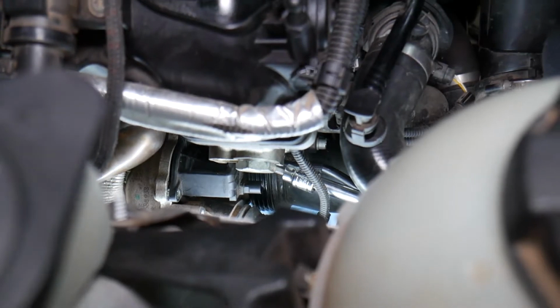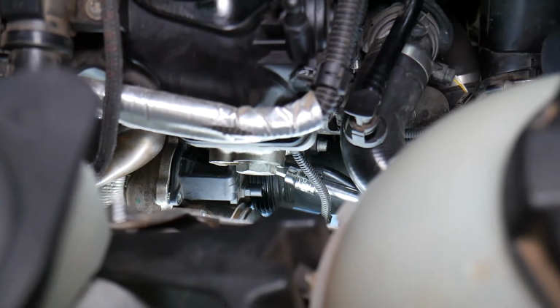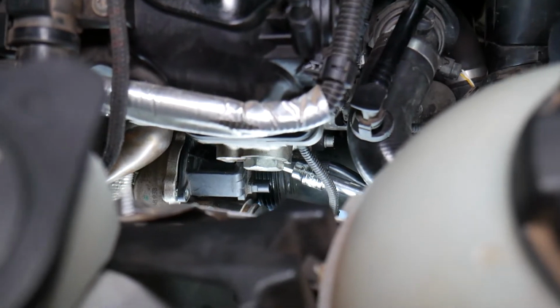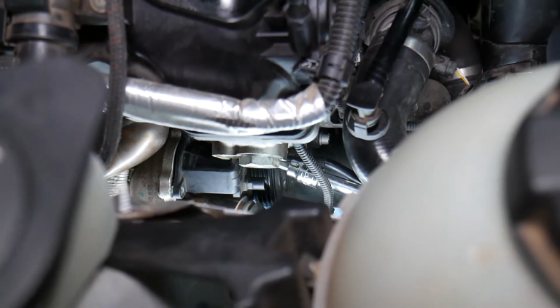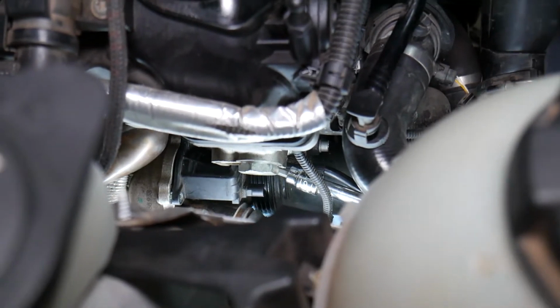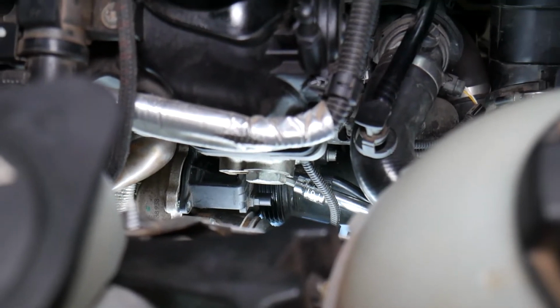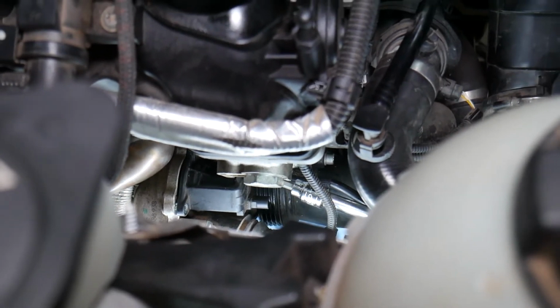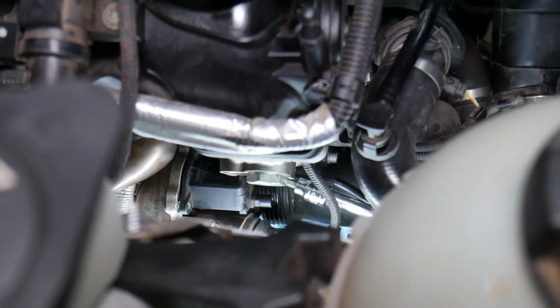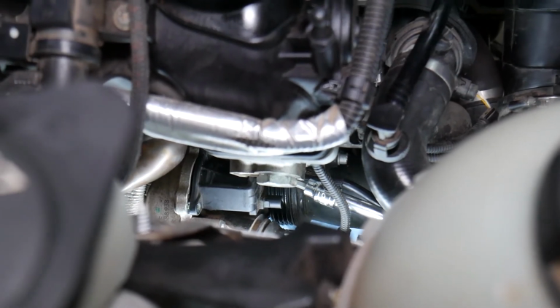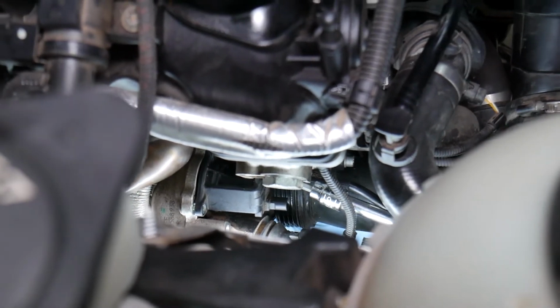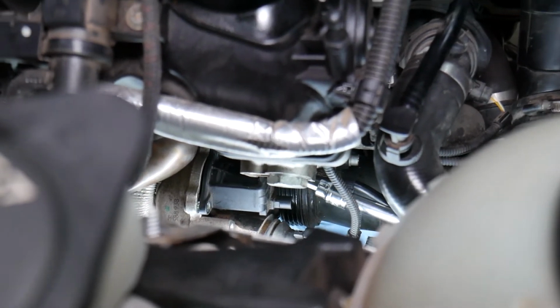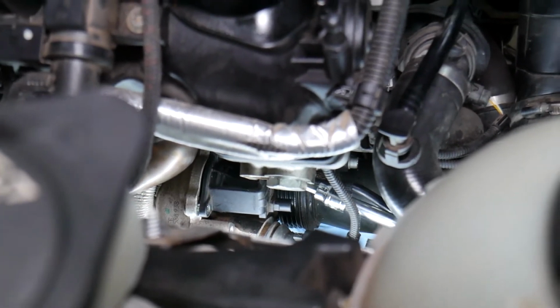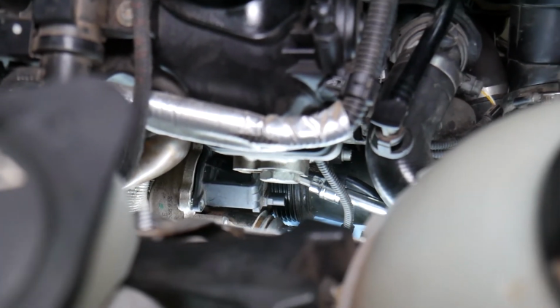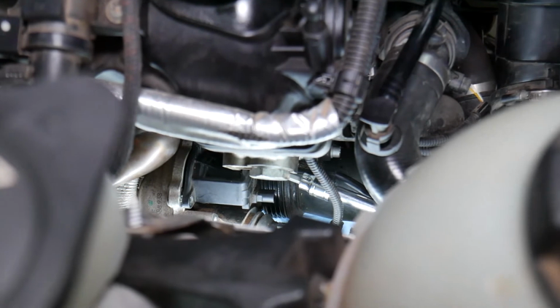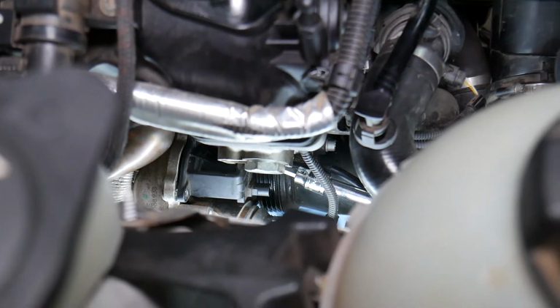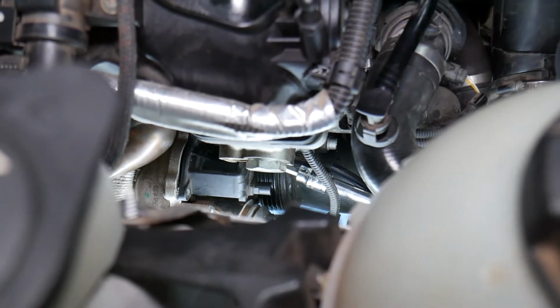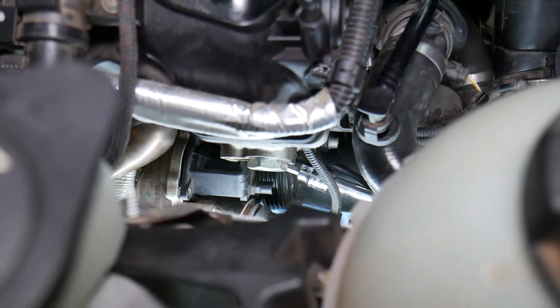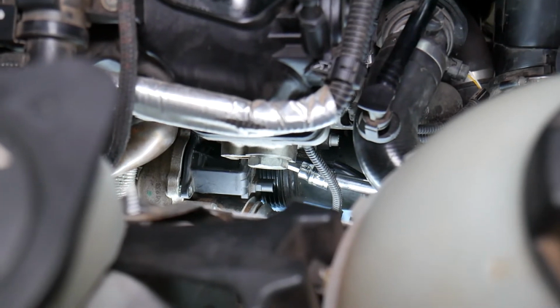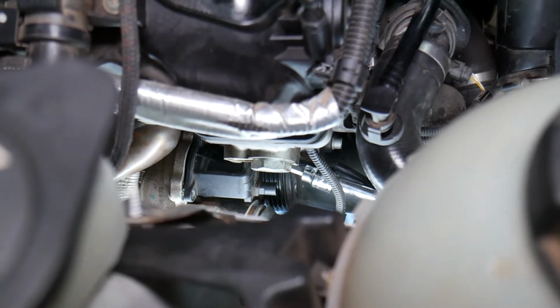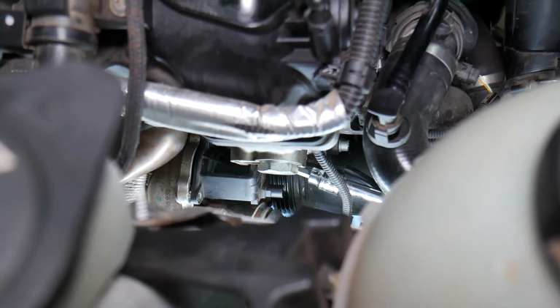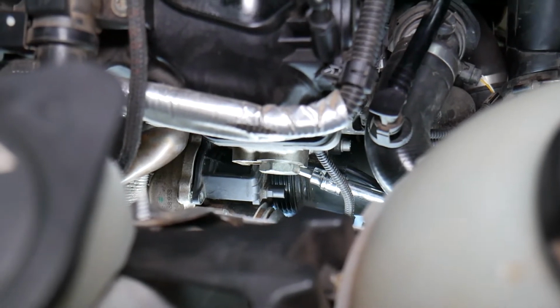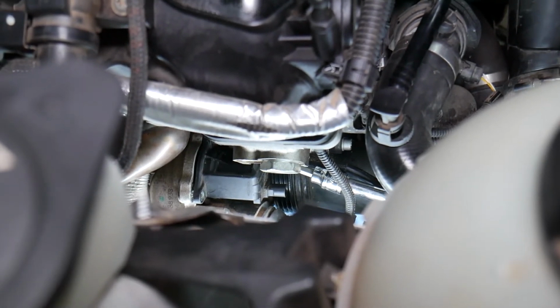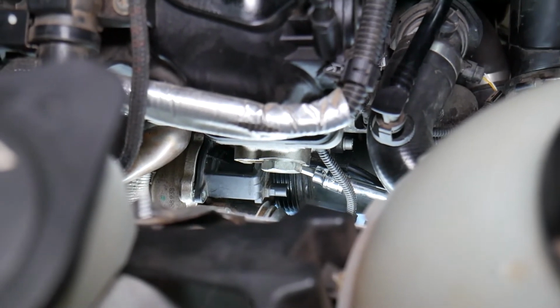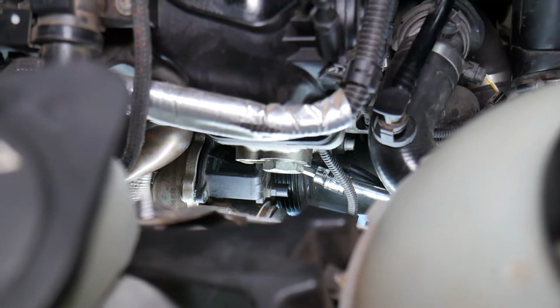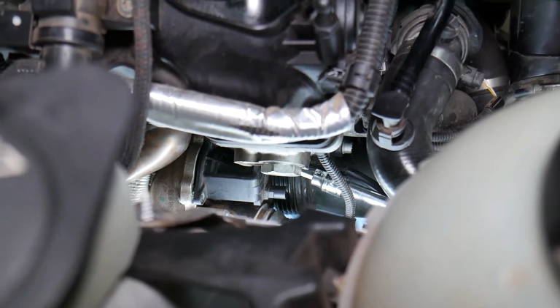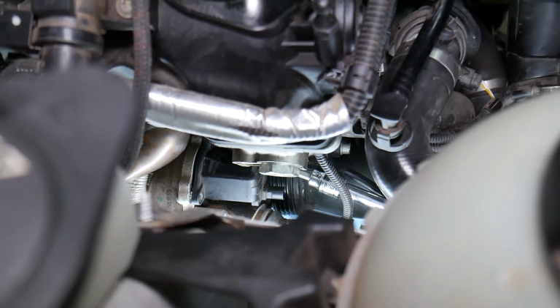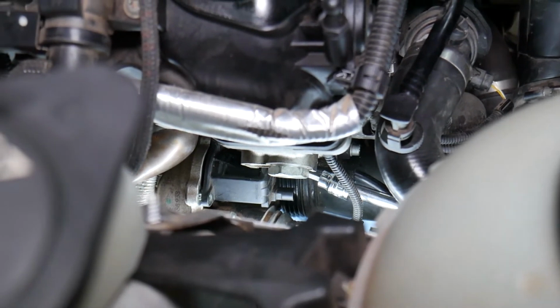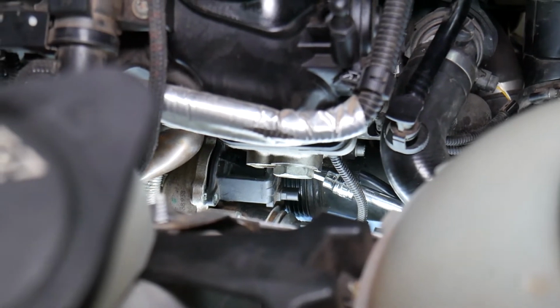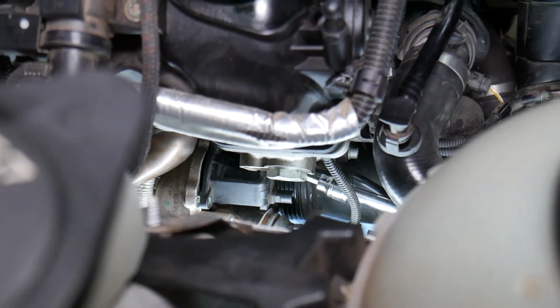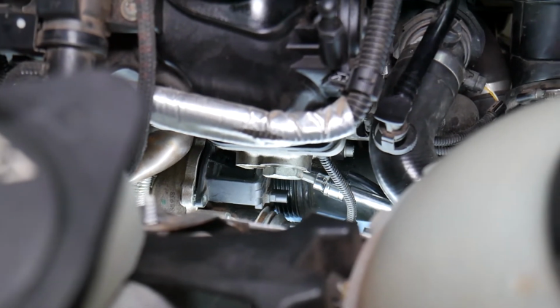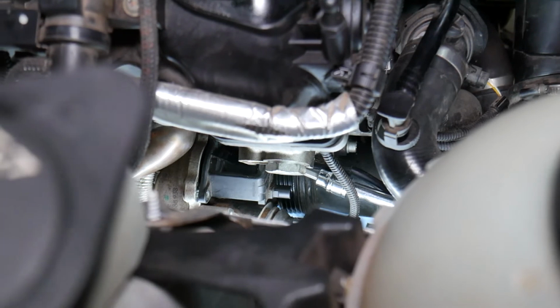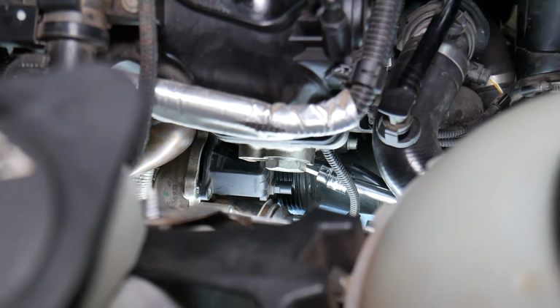I have the Torx bit in now. I'm unscrewing it — it's hard to show on camera because it's impossible to get in there easily, but I'm working on removing the bolt from the turbo area.